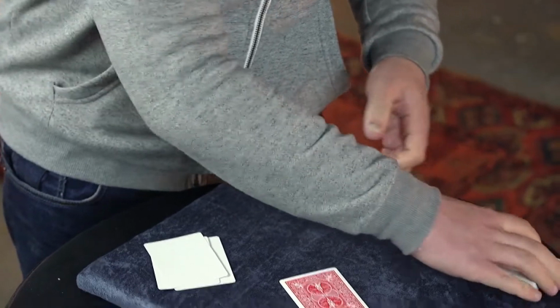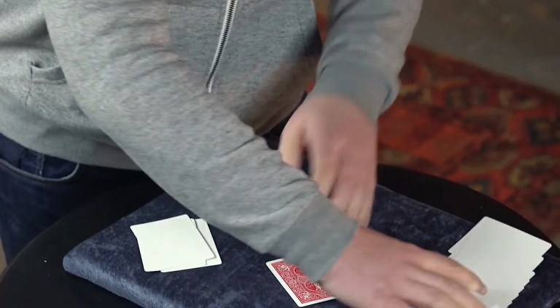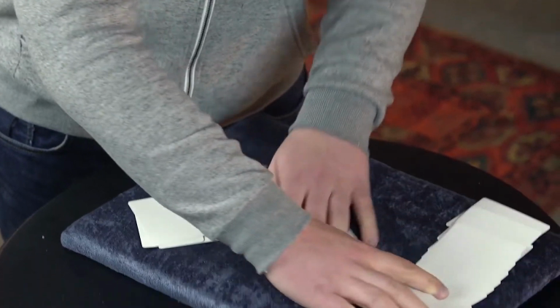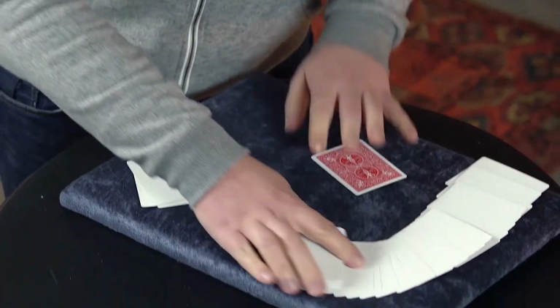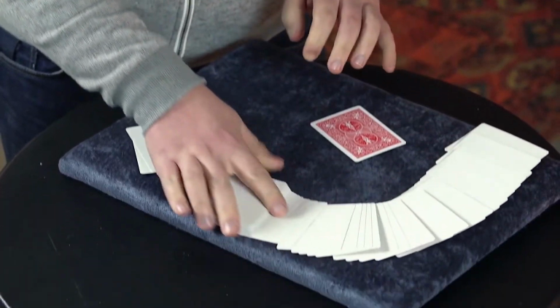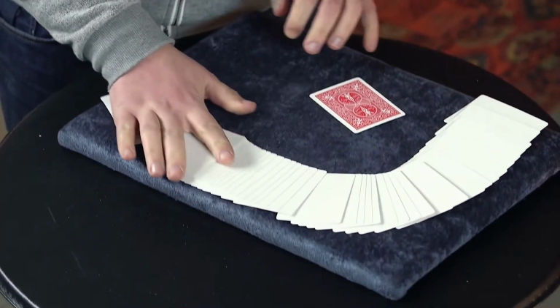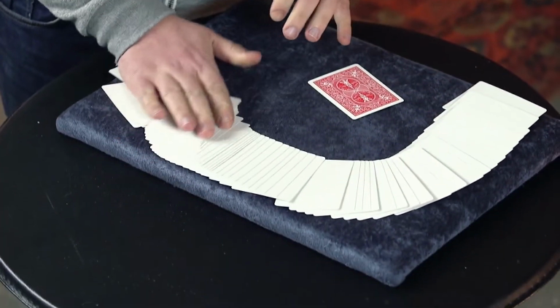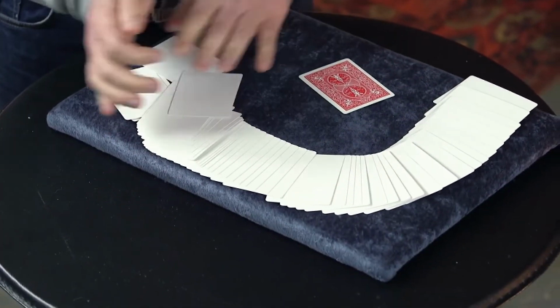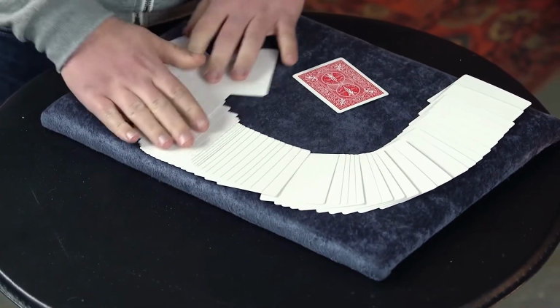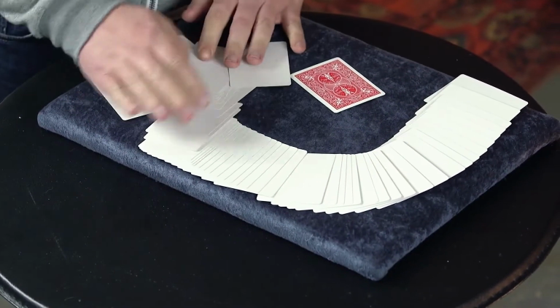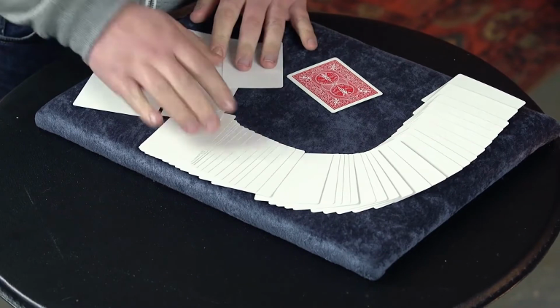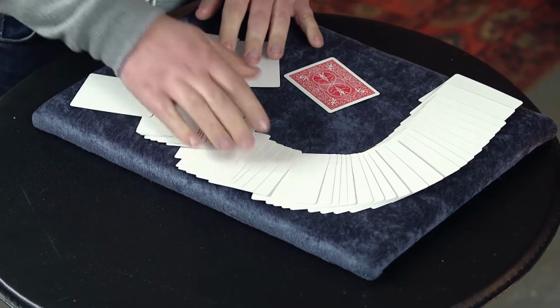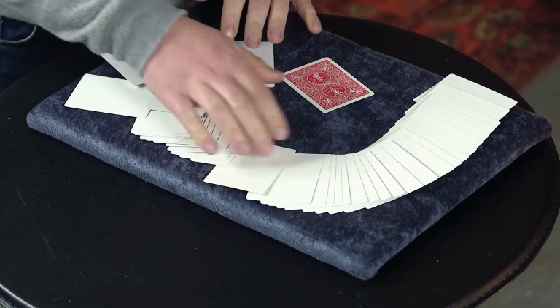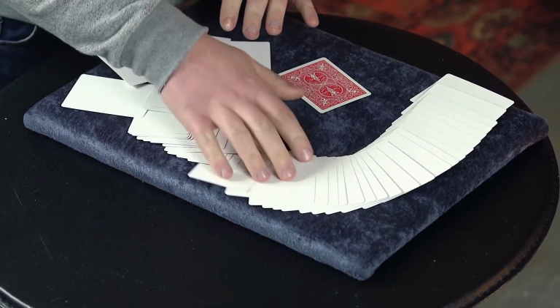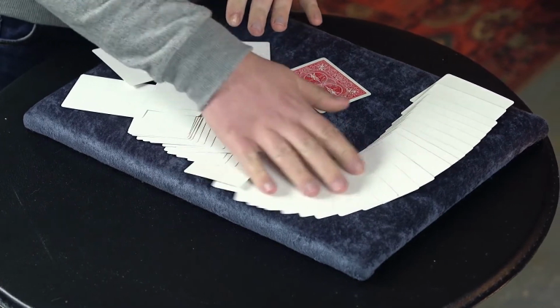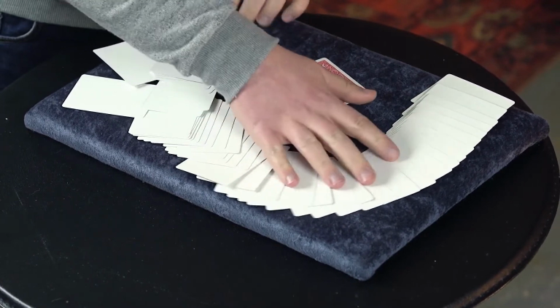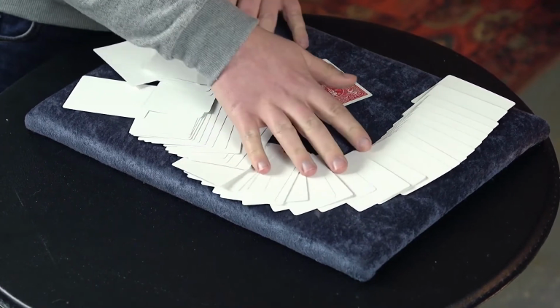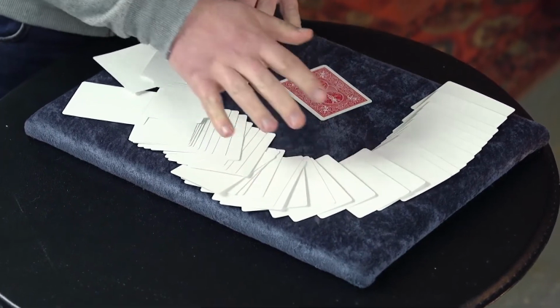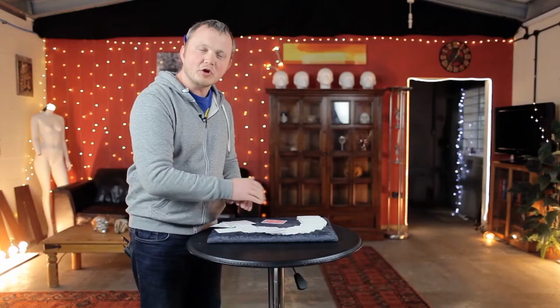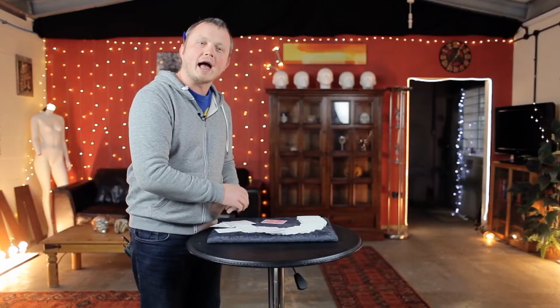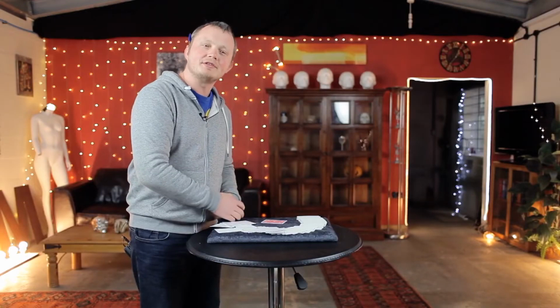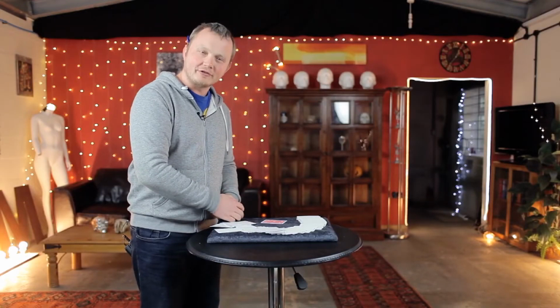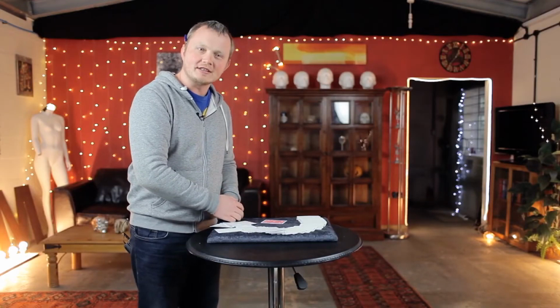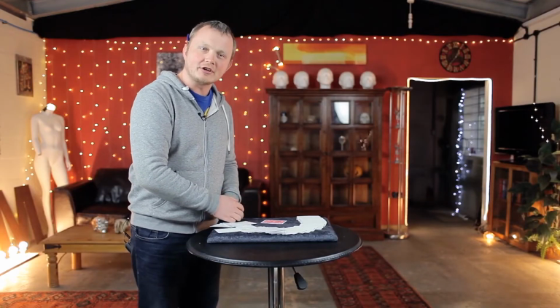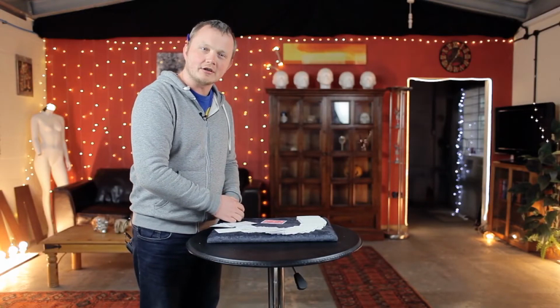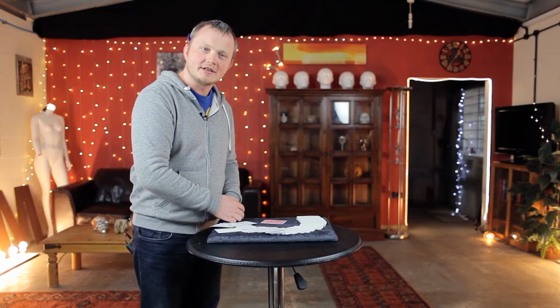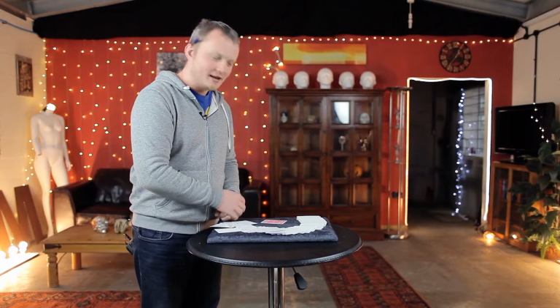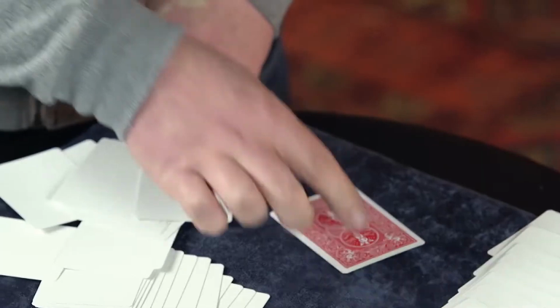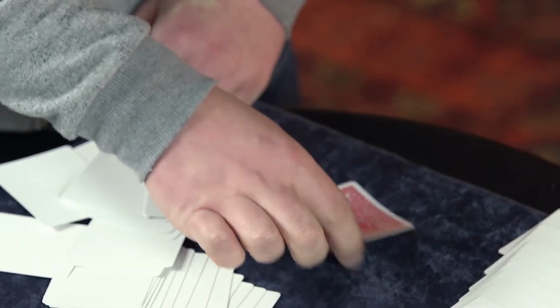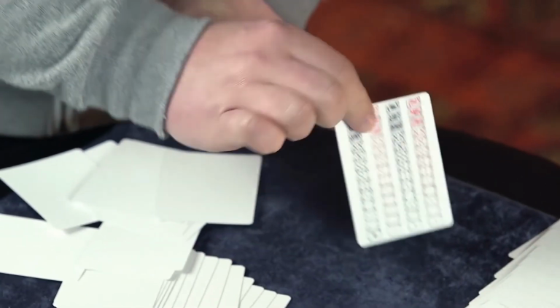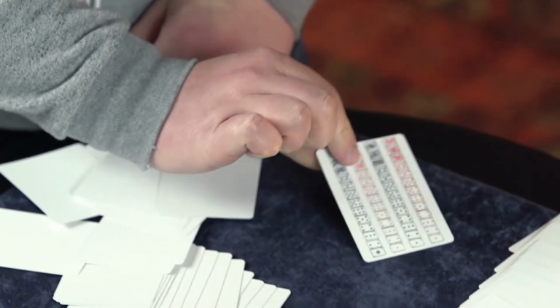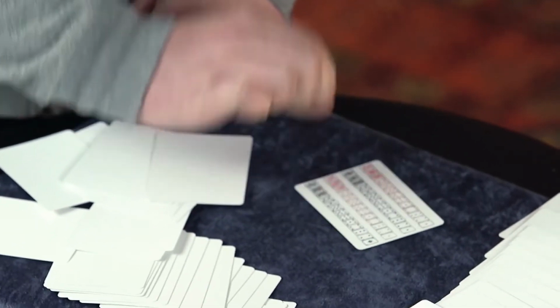Every single one here, all the way through. And here's the weirdest part — do you know what happens to the faces of the cards? The virus card has them.